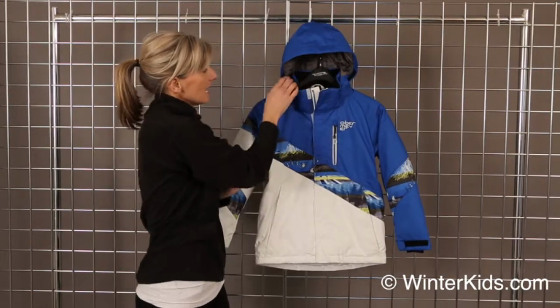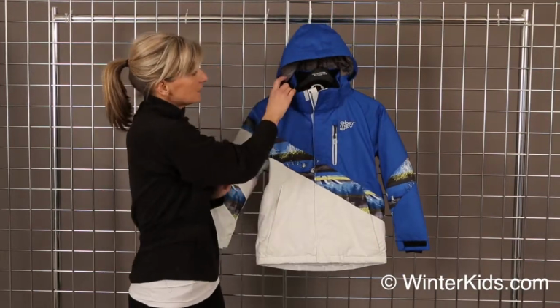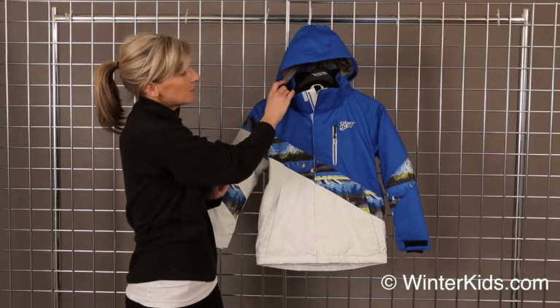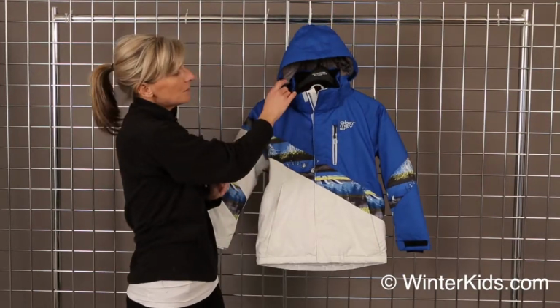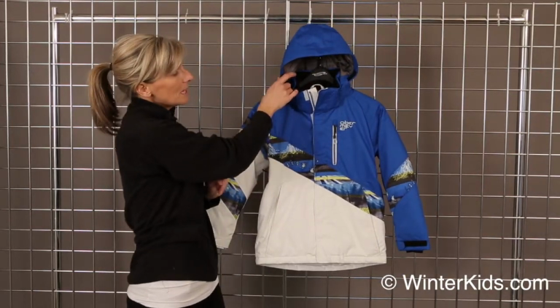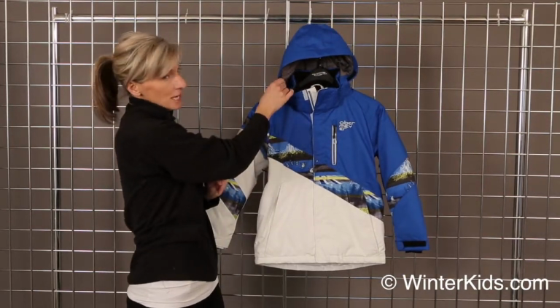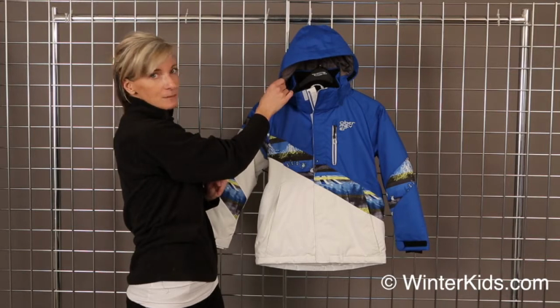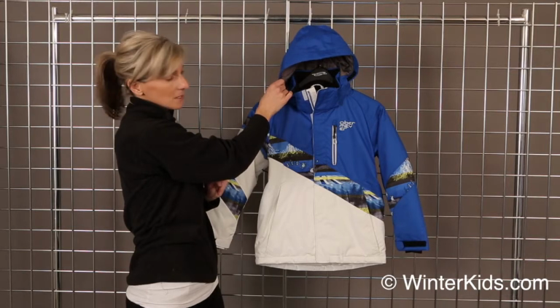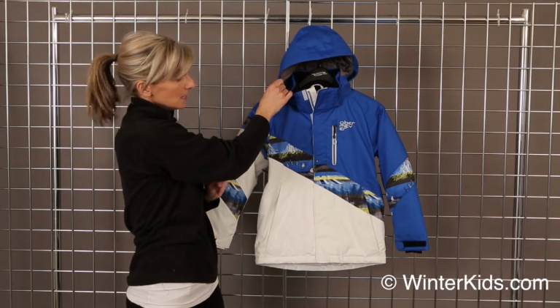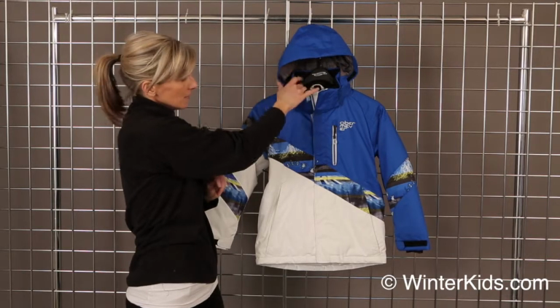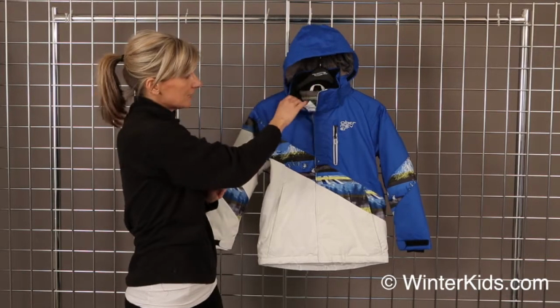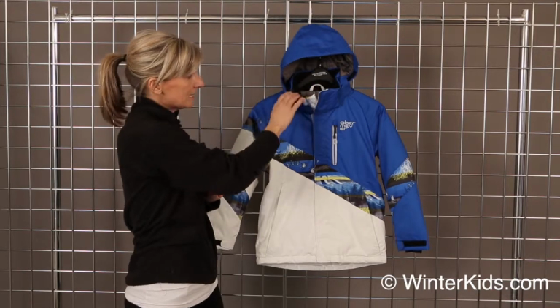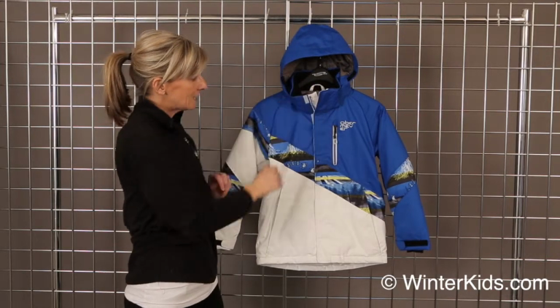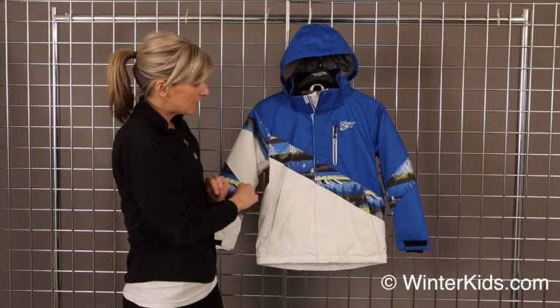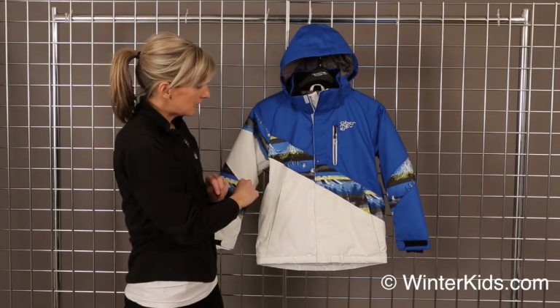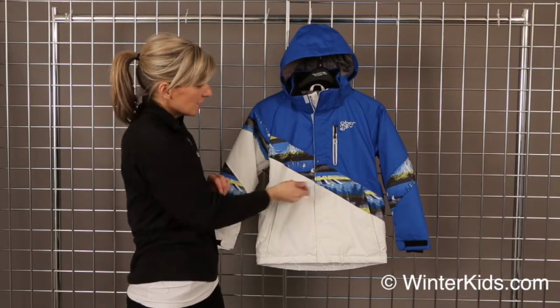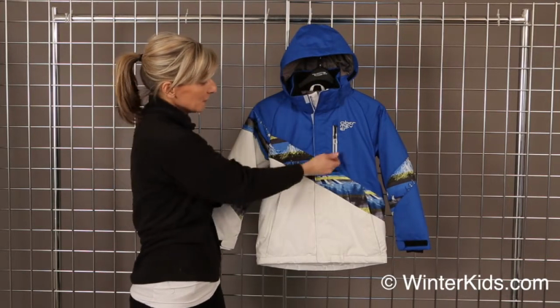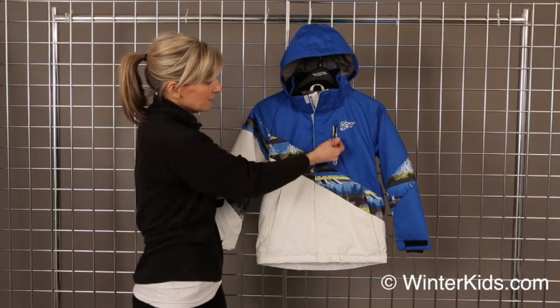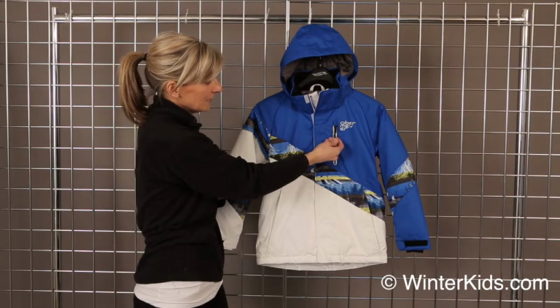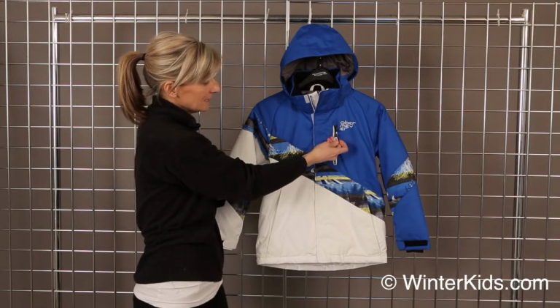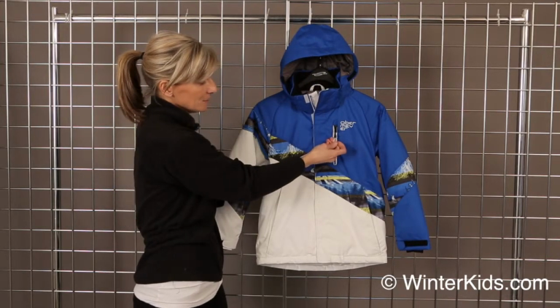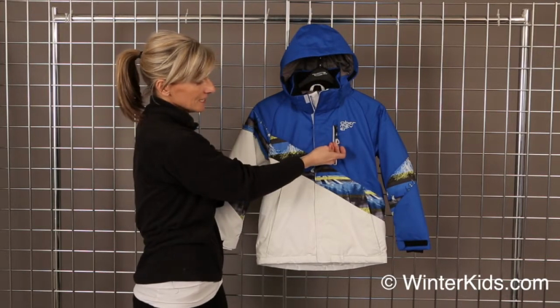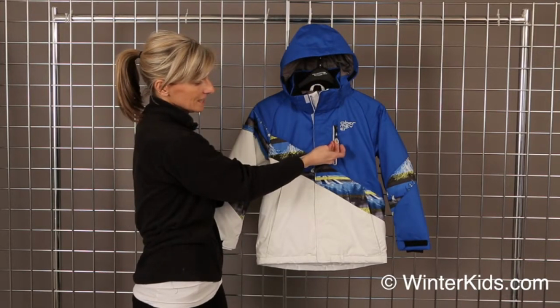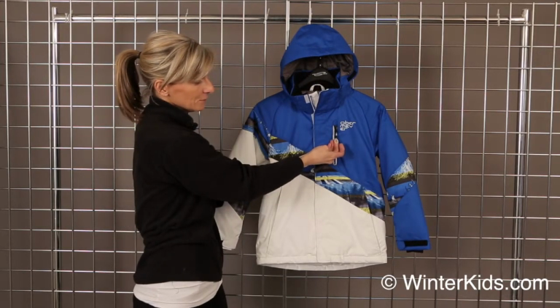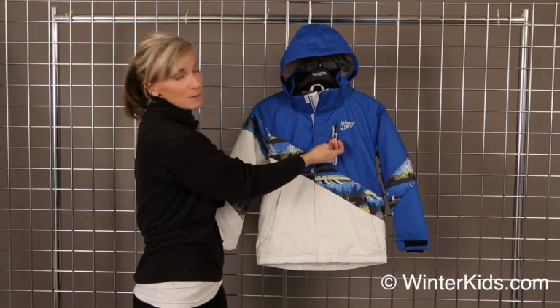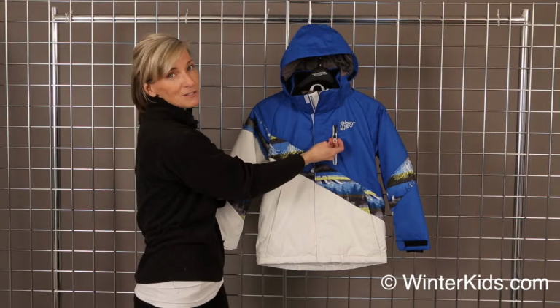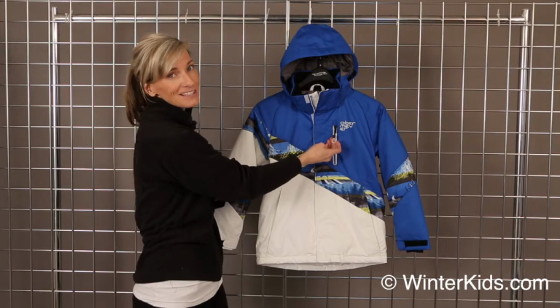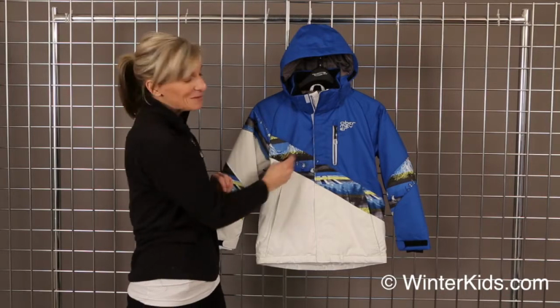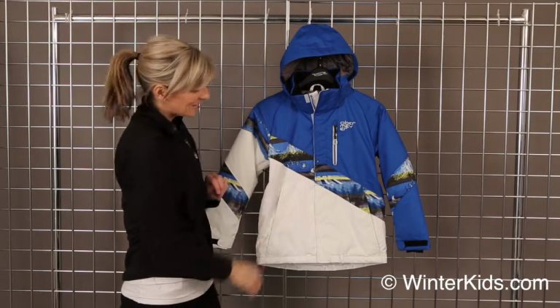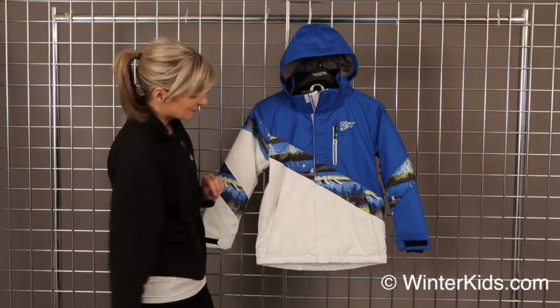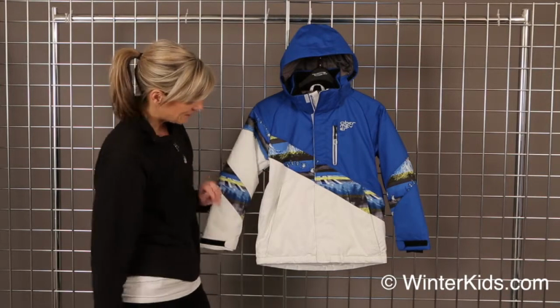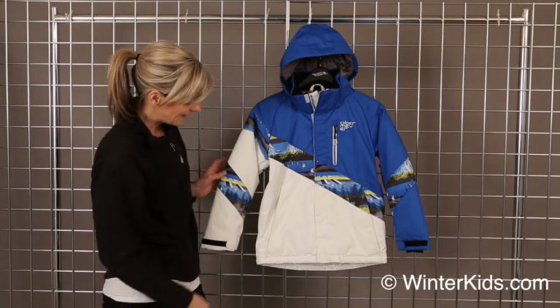It has a removable adjustable hood, fleece lined chin, and really fun zipper detail. These zipper pulls are glow in the dark, which is fun.